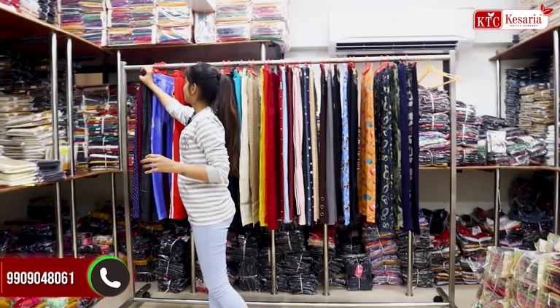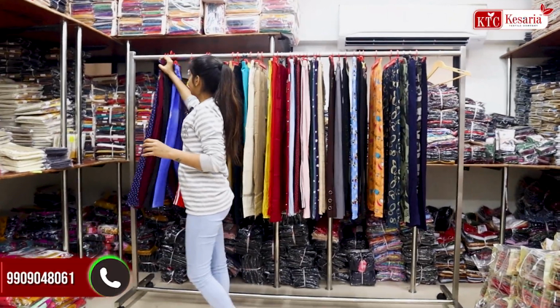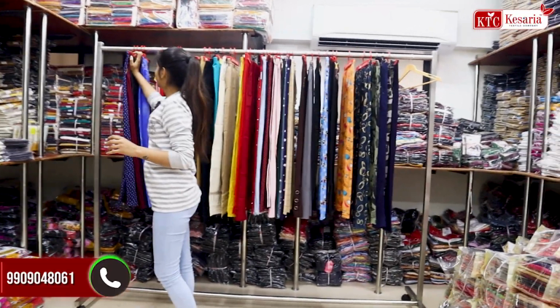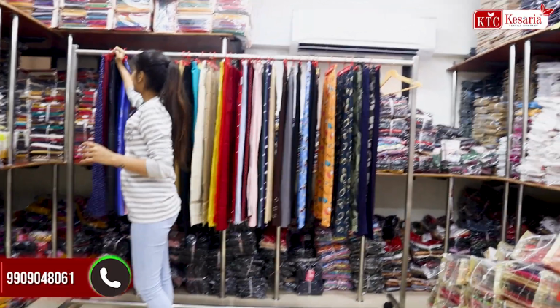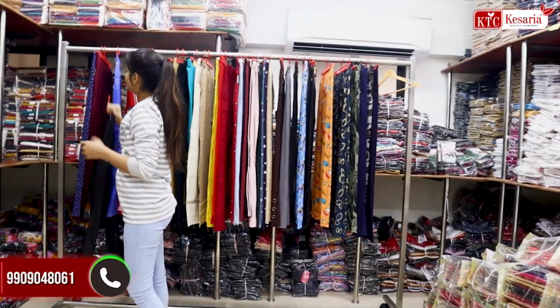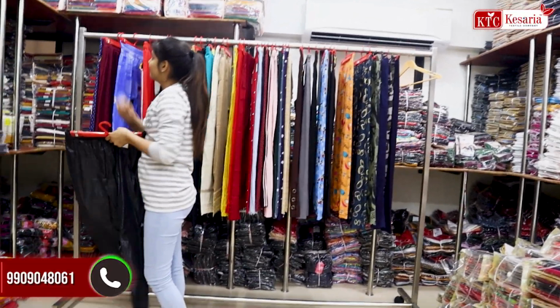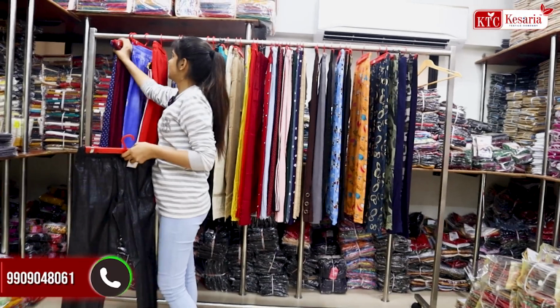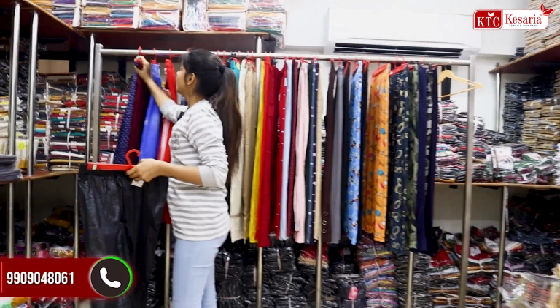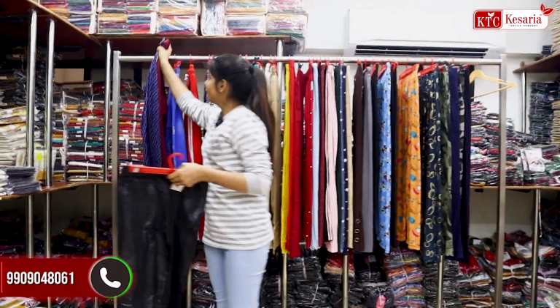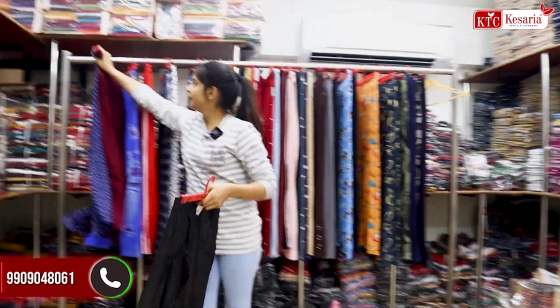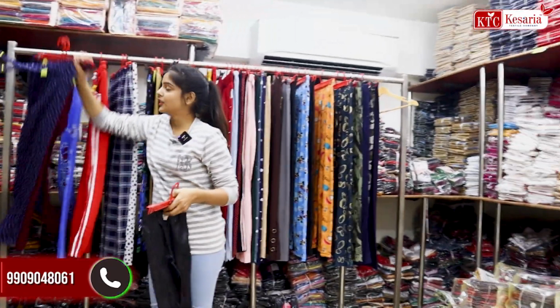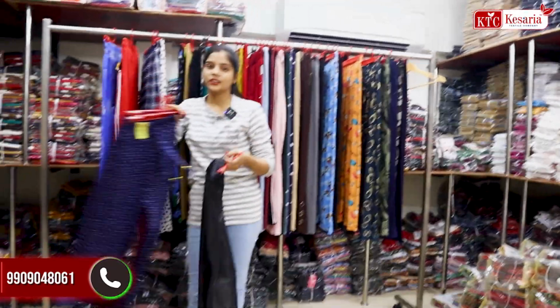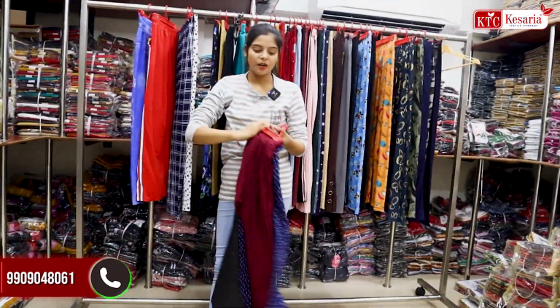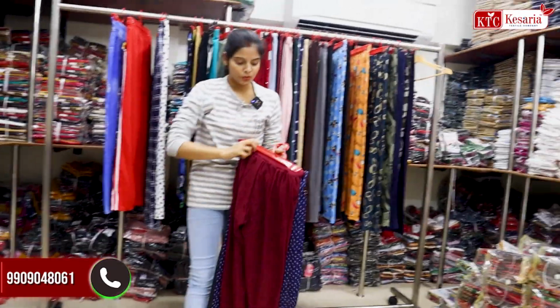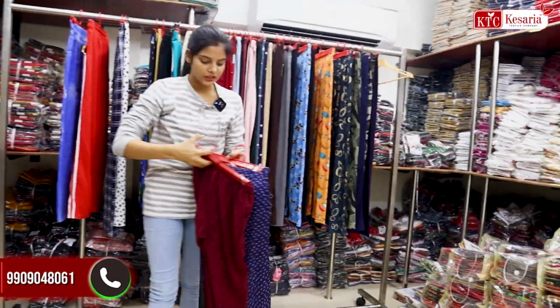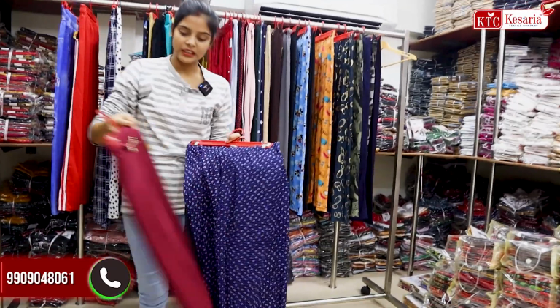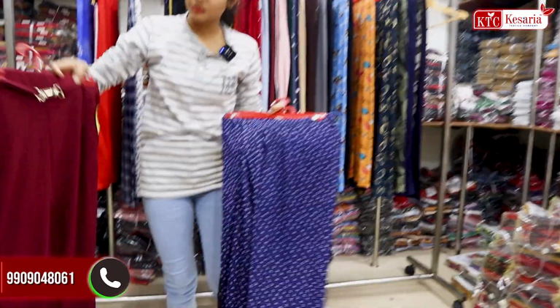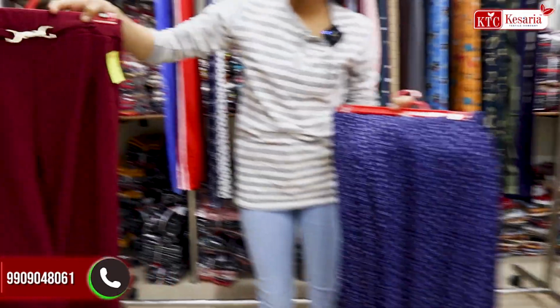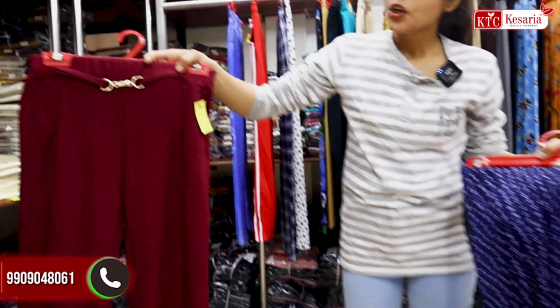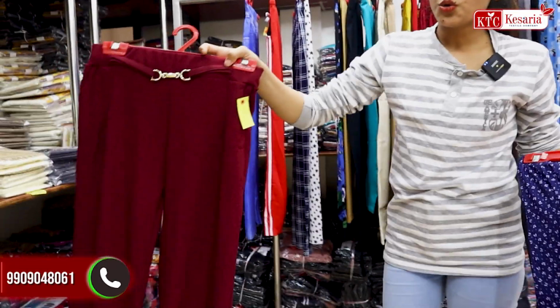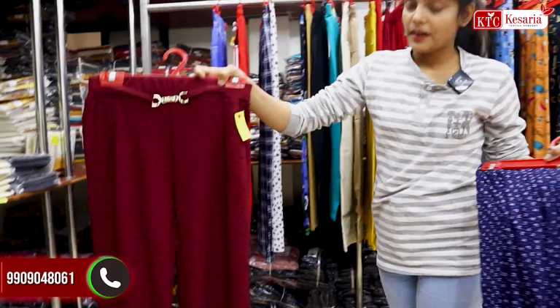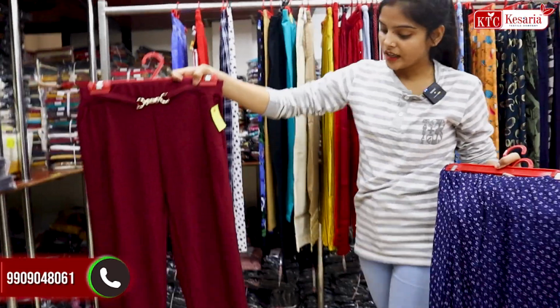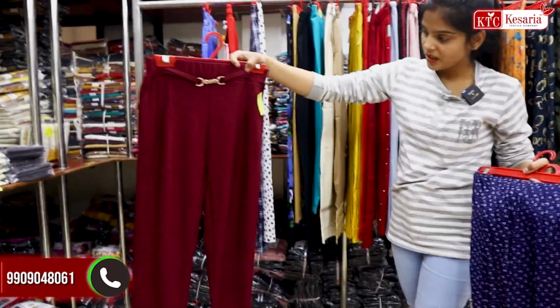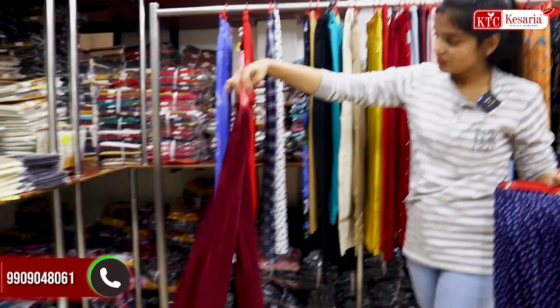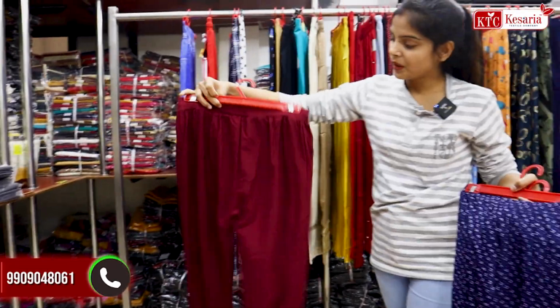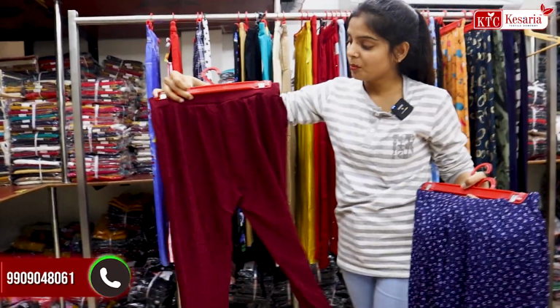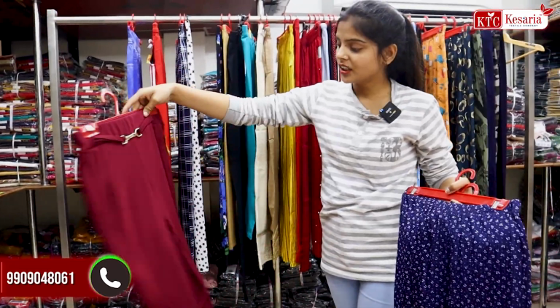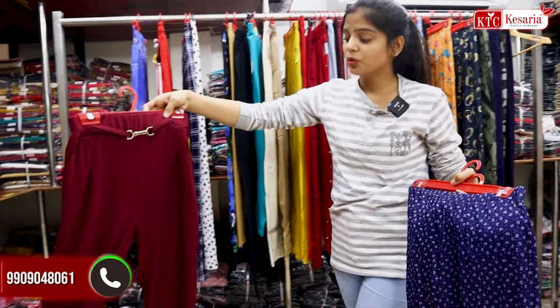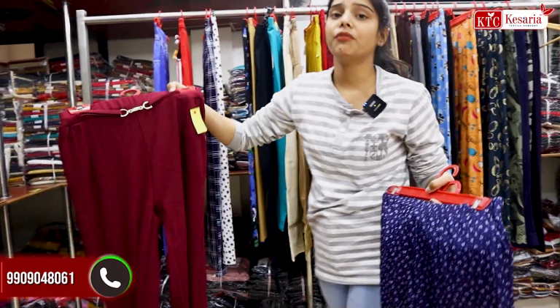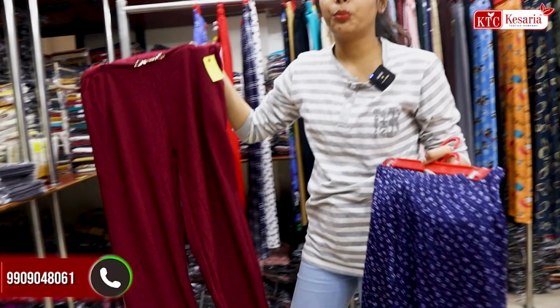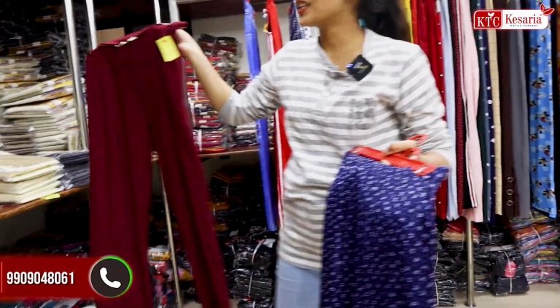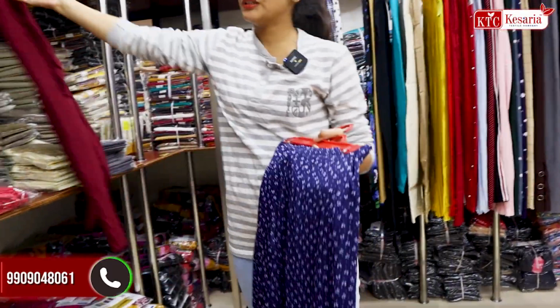Whether it is daily wear or for parties, you can see here you can get some collections. There are fancy items here, and you can get a starting price from 95 rupees.